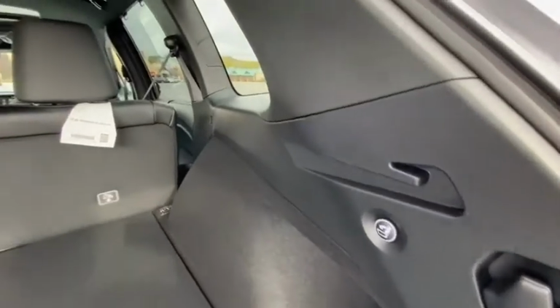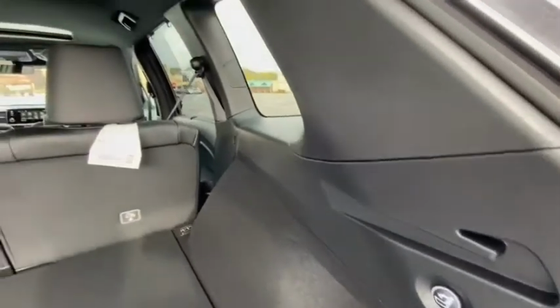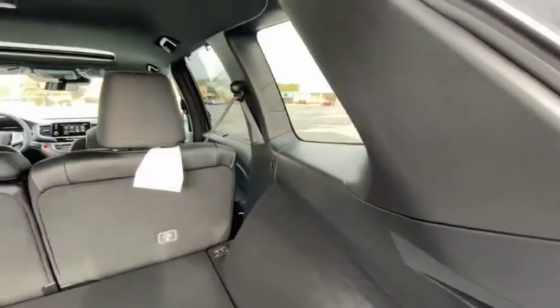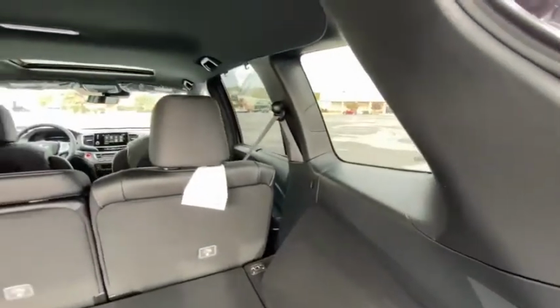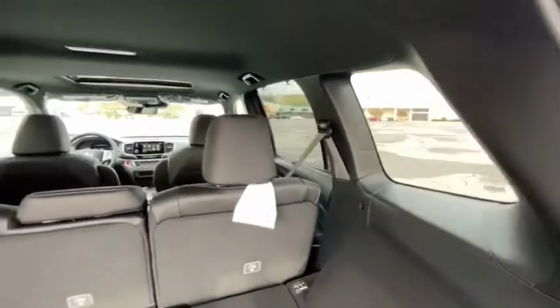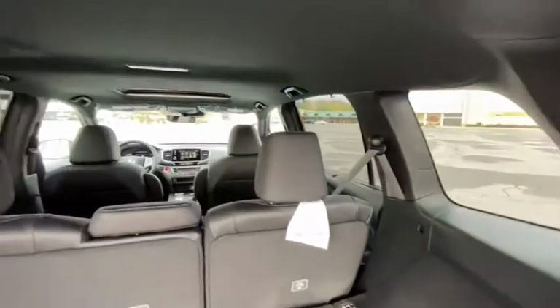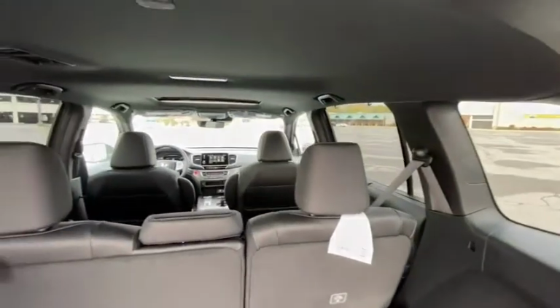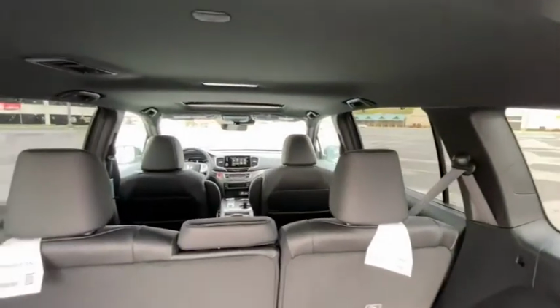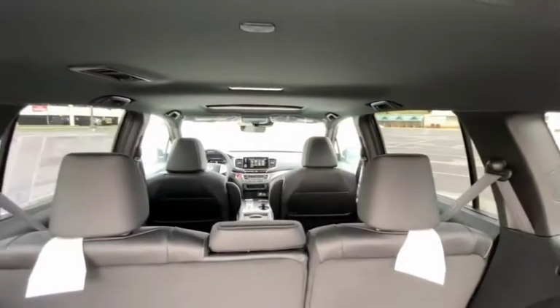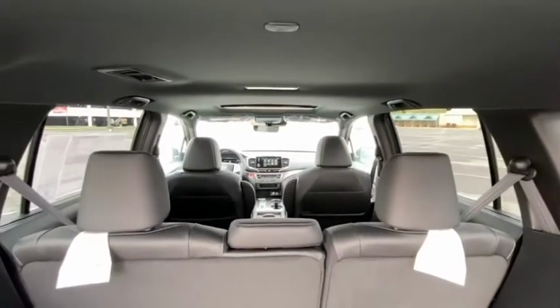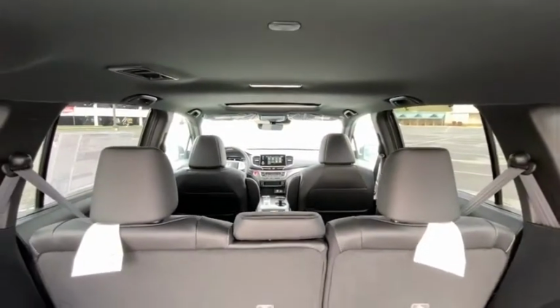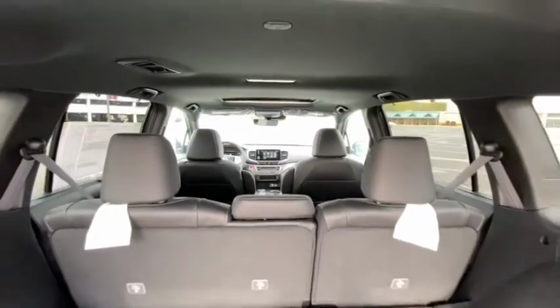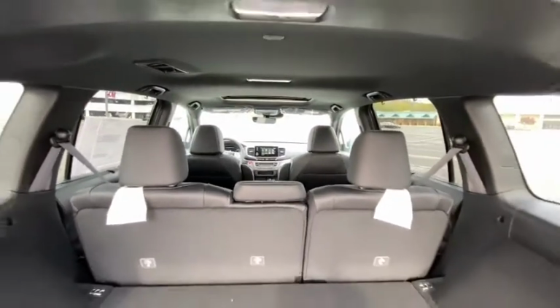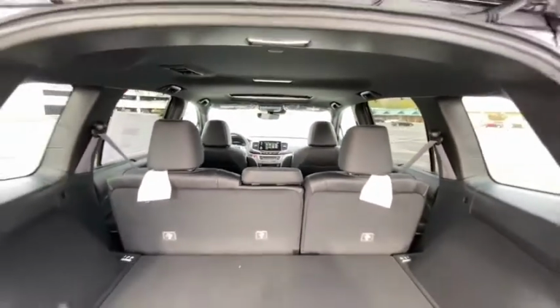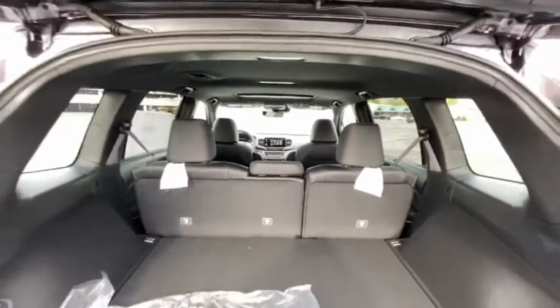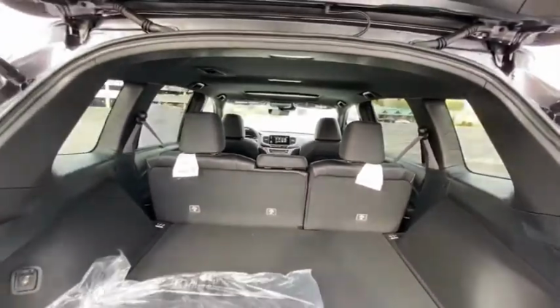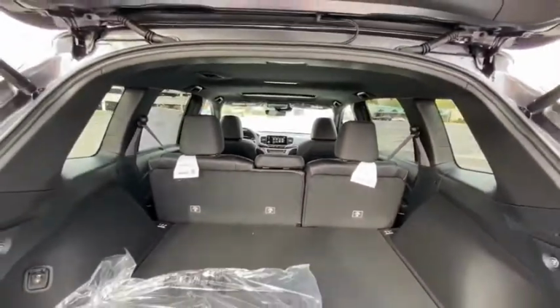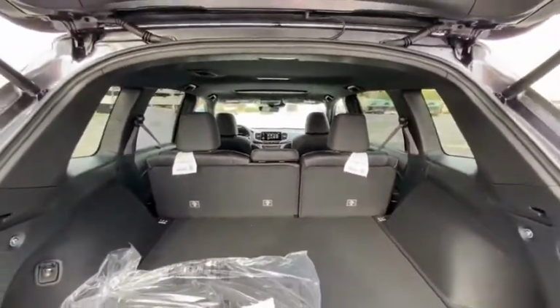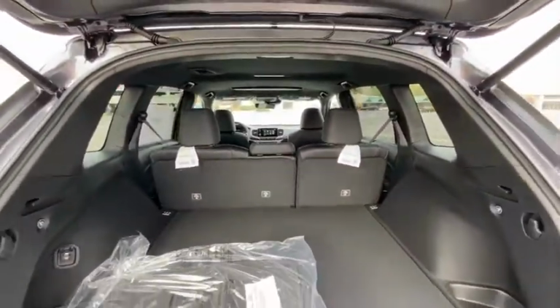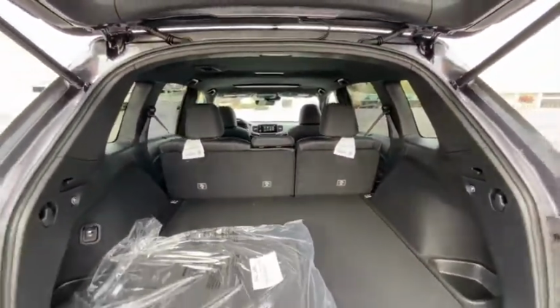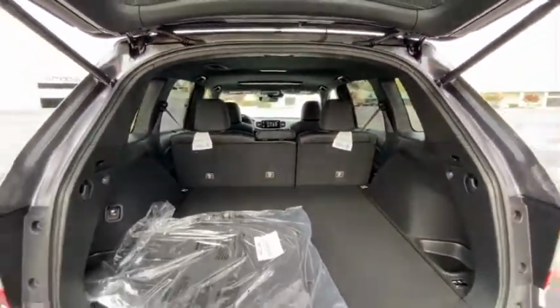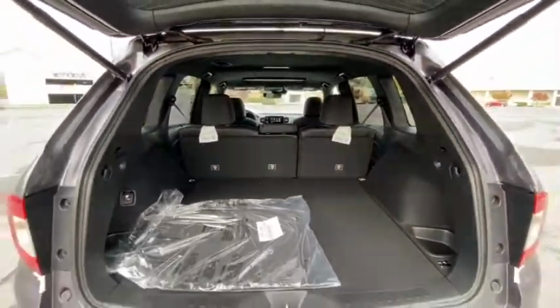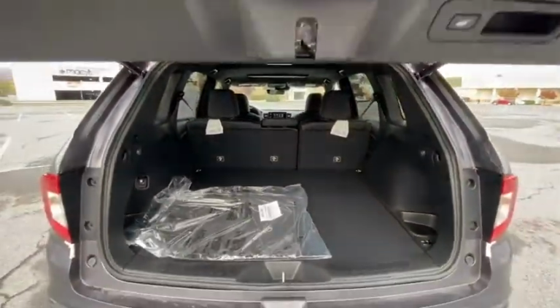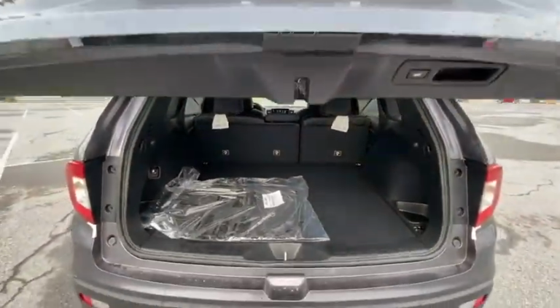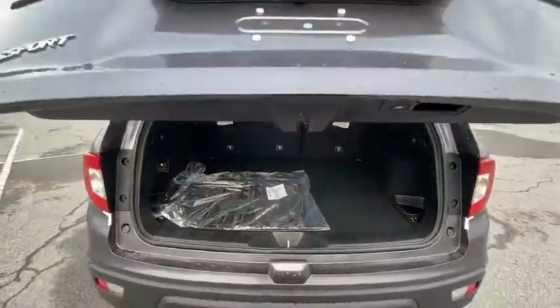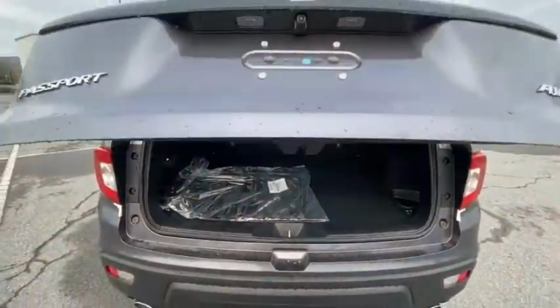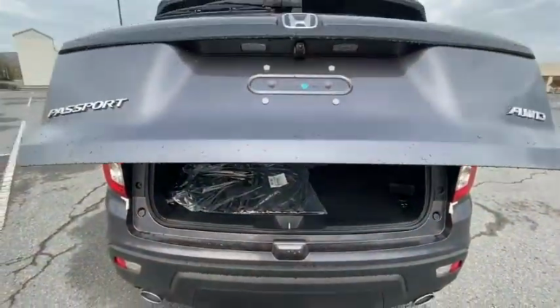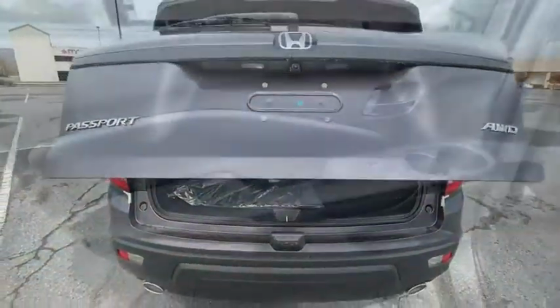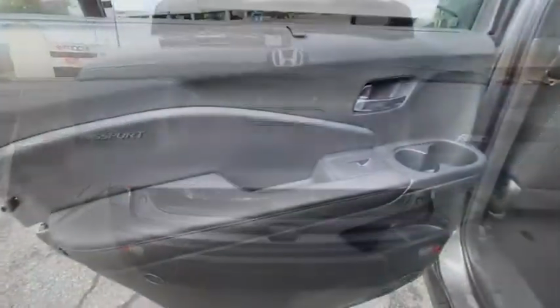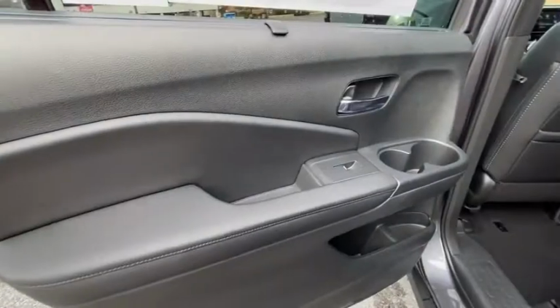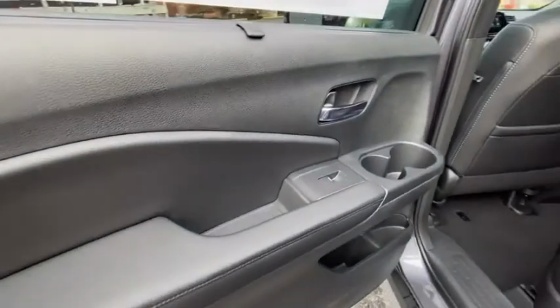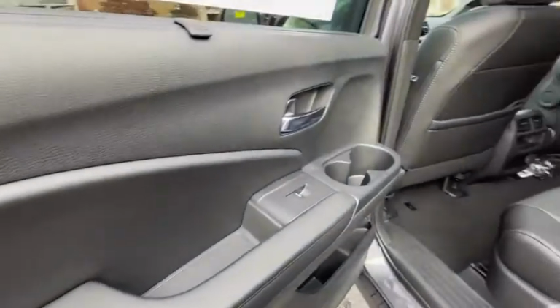Heated front seats, rear window defroster, security system, power windows, brake assist, remote keyless entry, tachometer, power moonroof, overhead console, panic alarm.